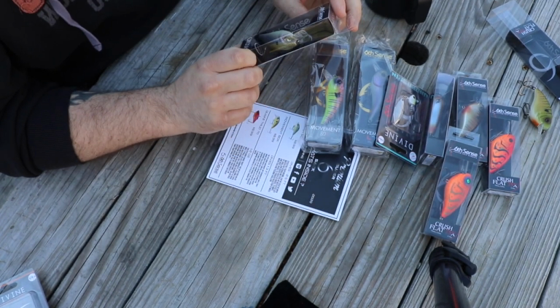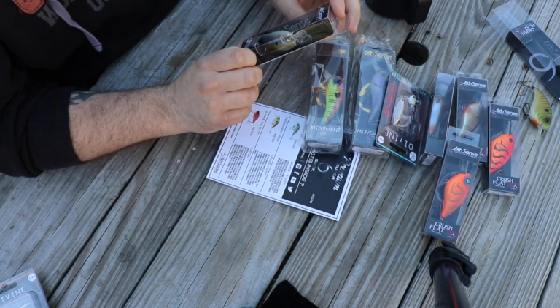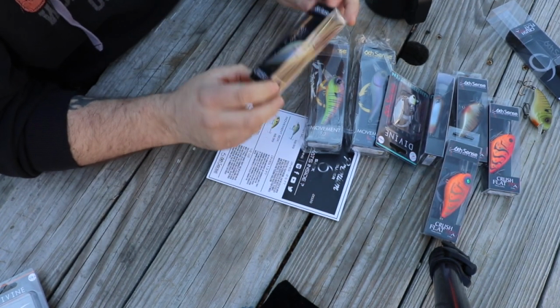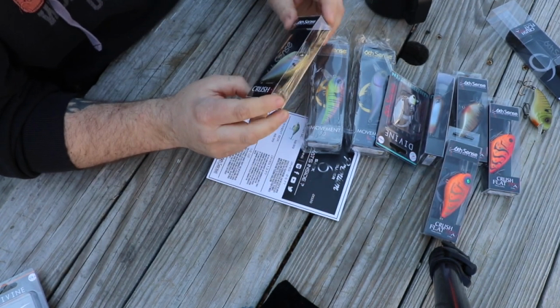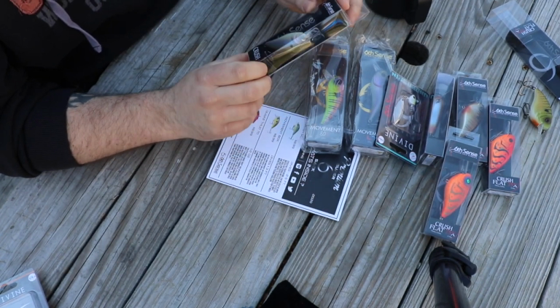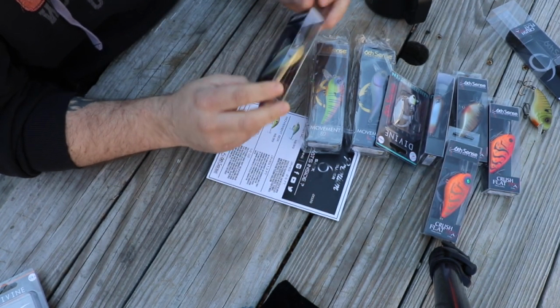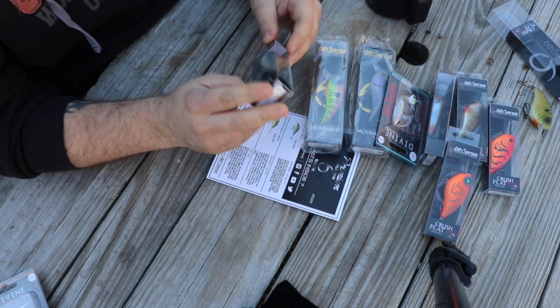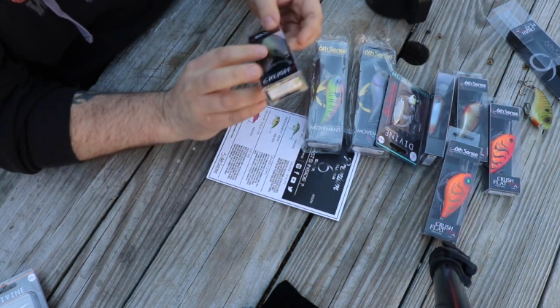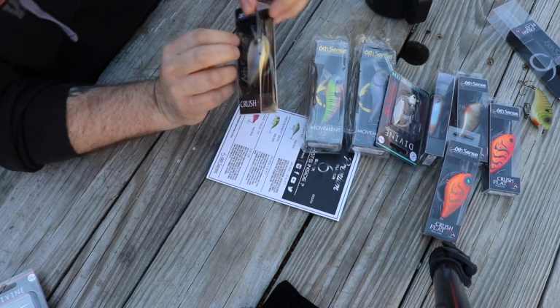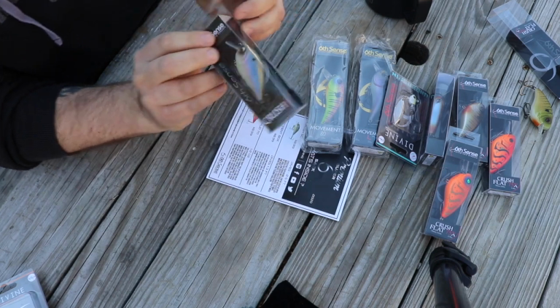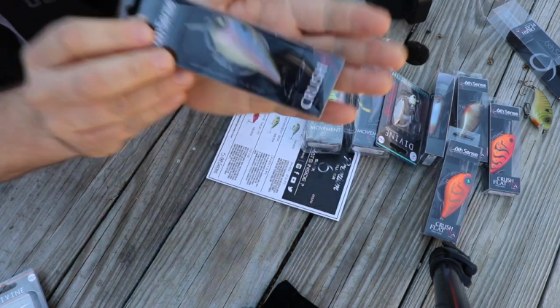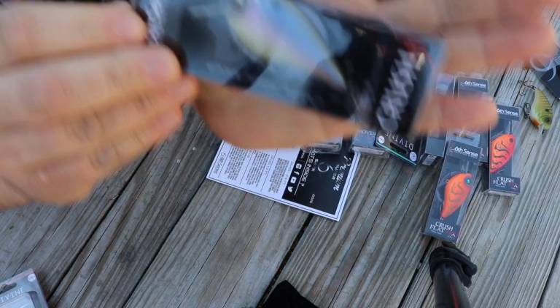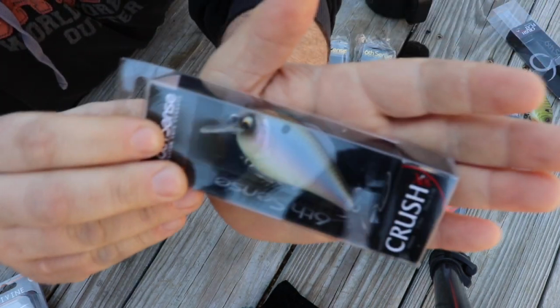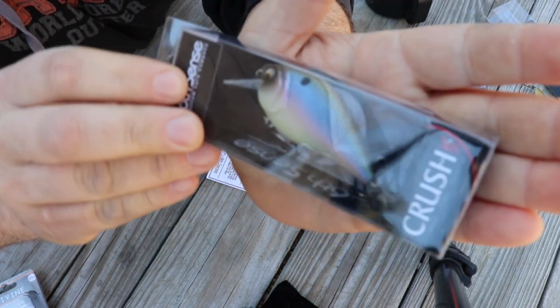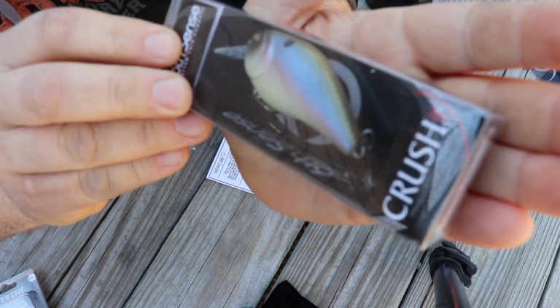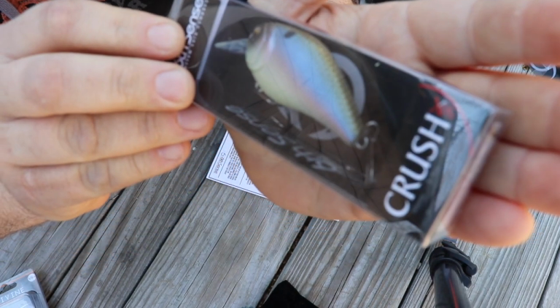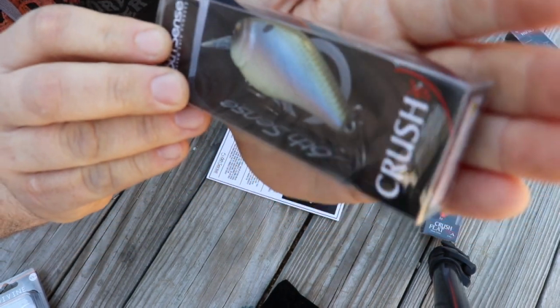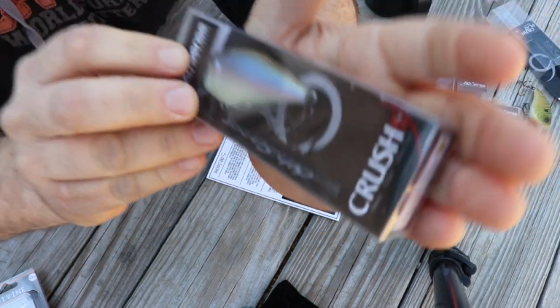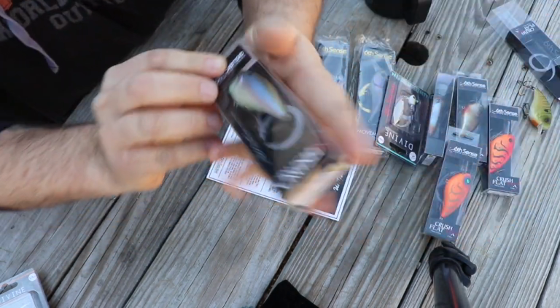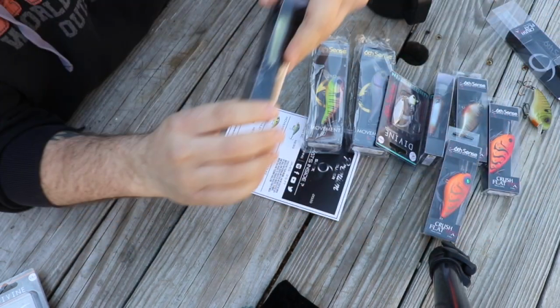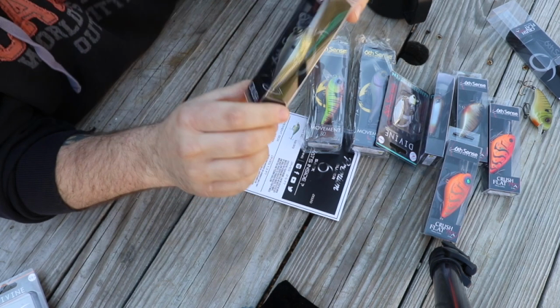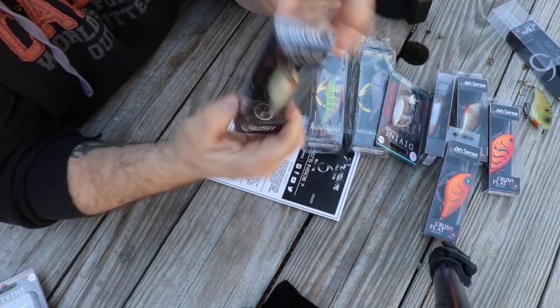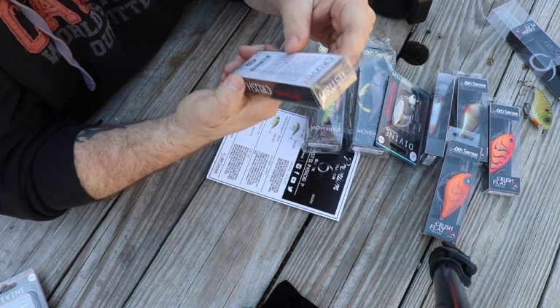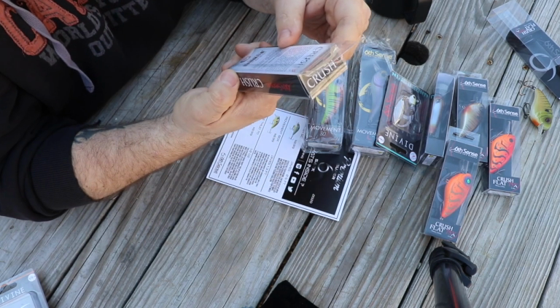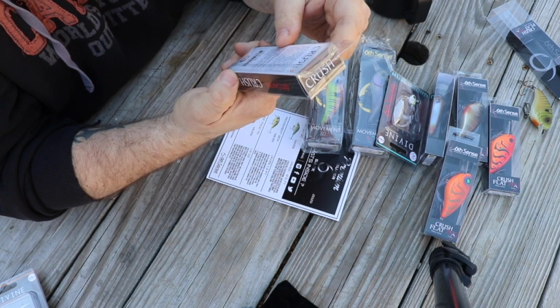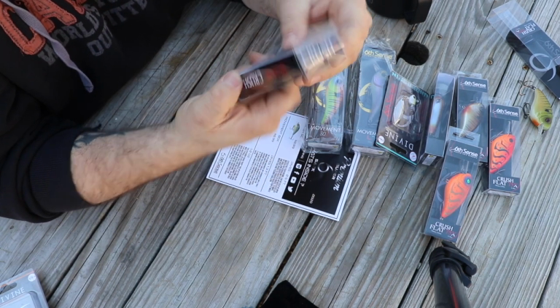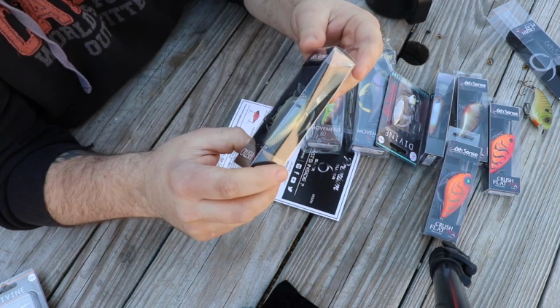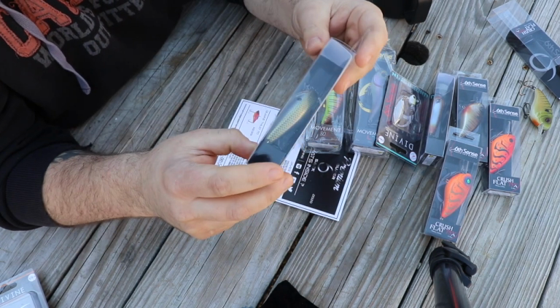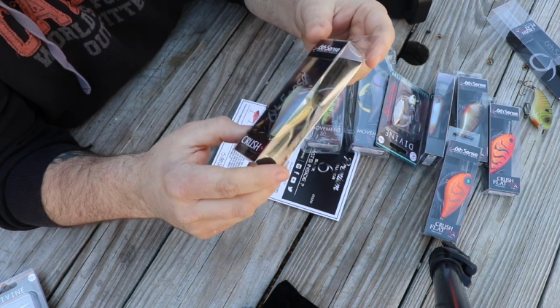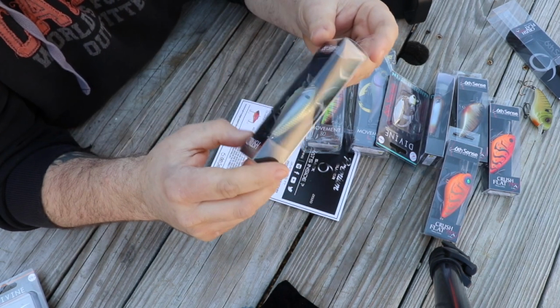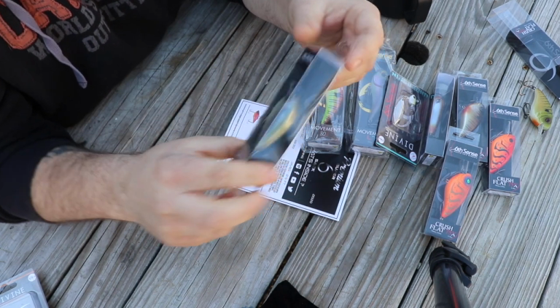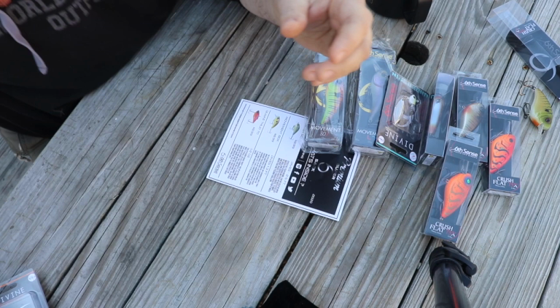Then the Crush 50X — that's a really solid paint job, cool square bill. Looks like a trout coloration on it, ghost bone minnow — looks like a rainbow trout.